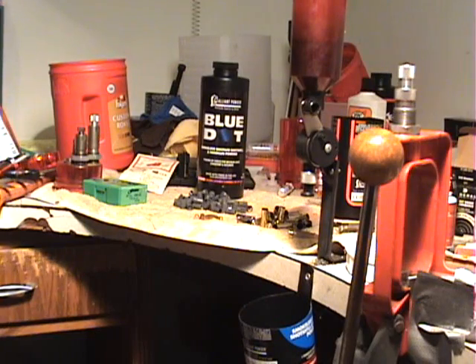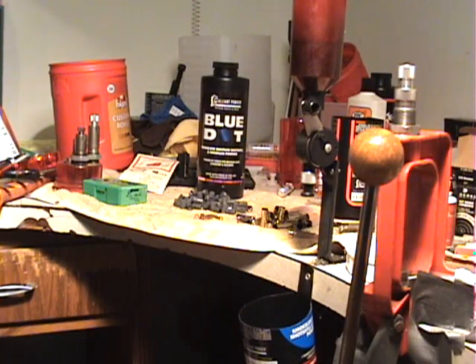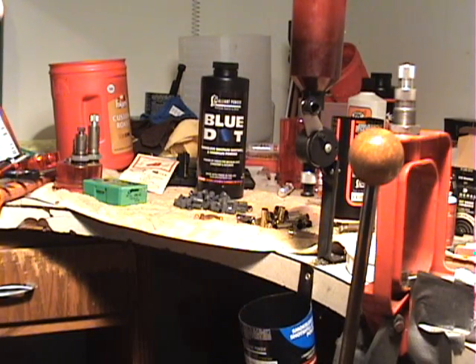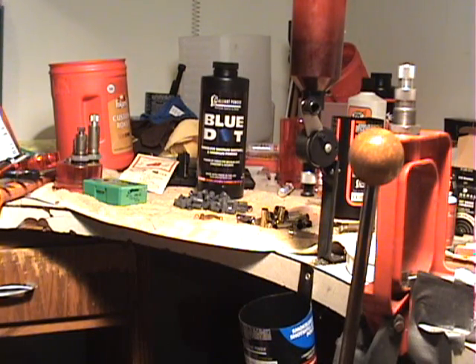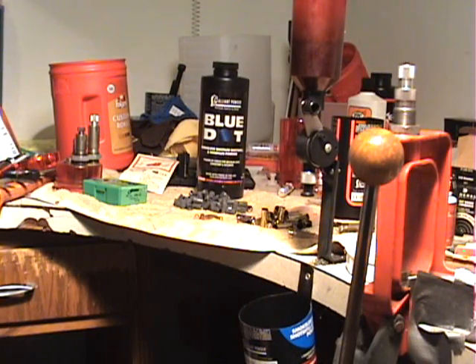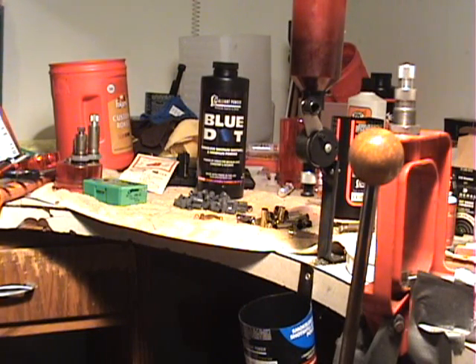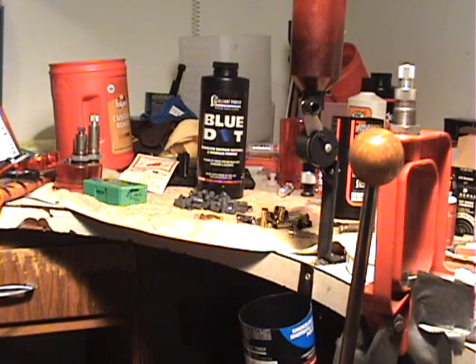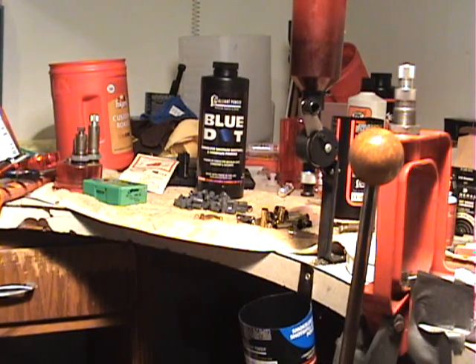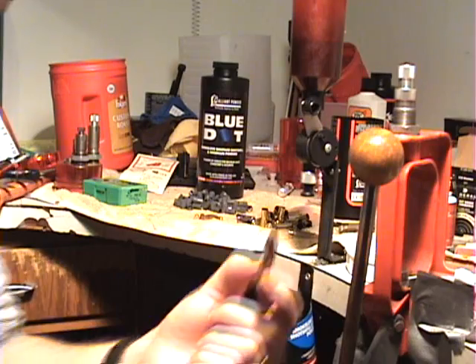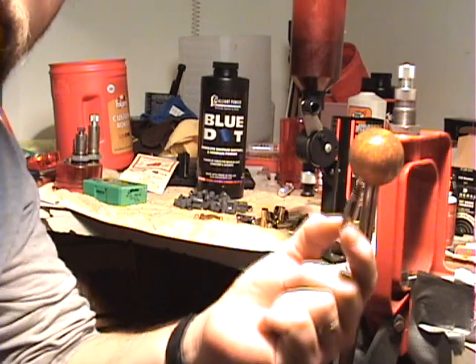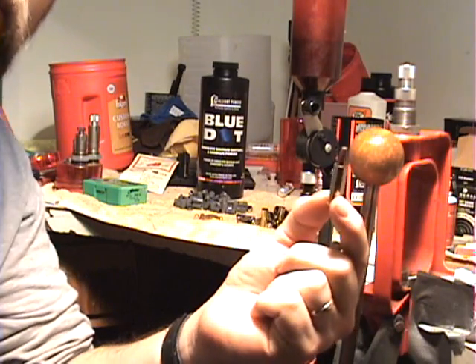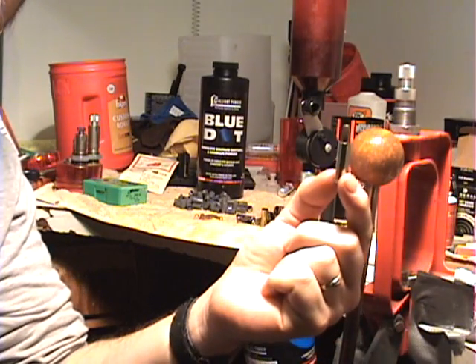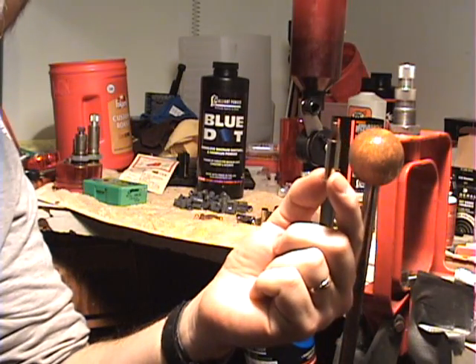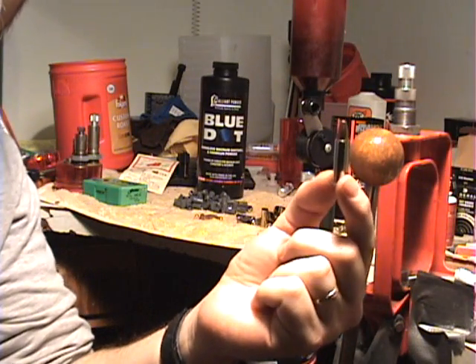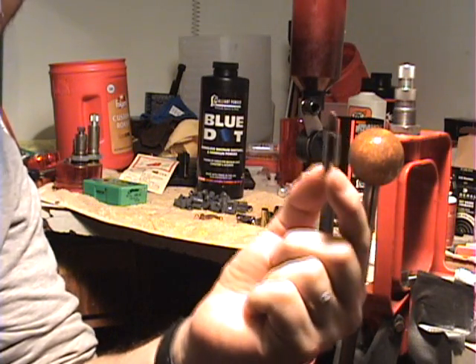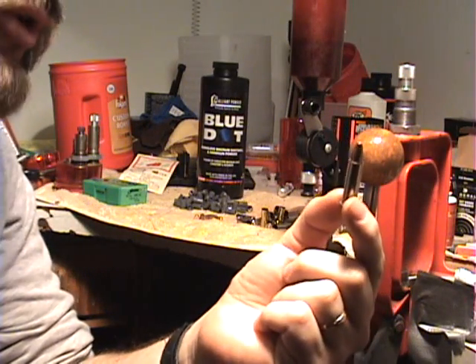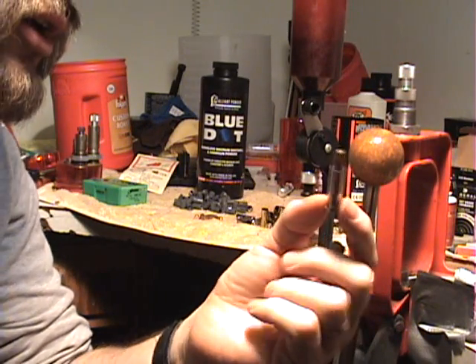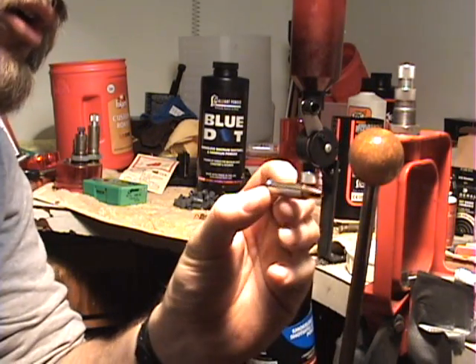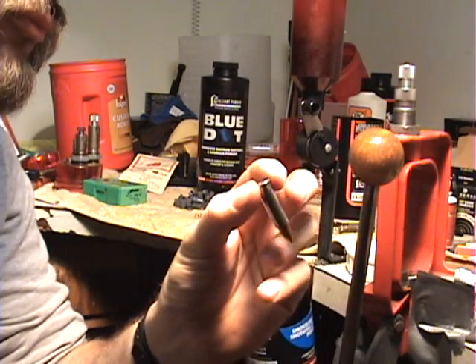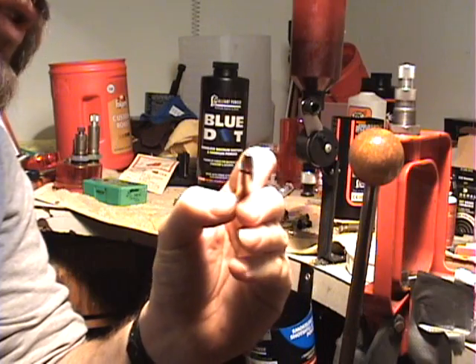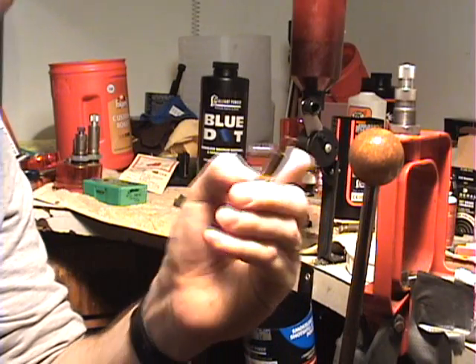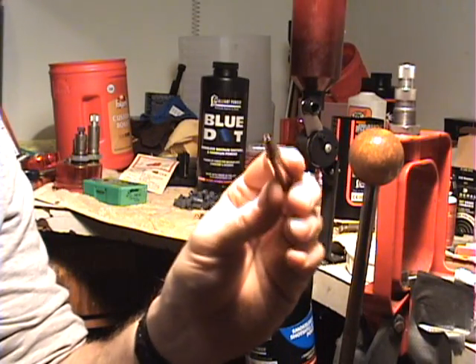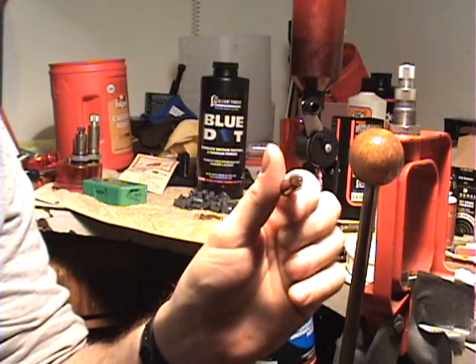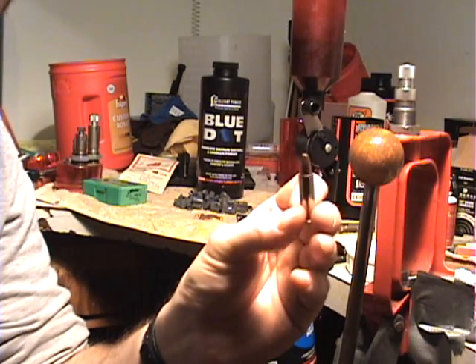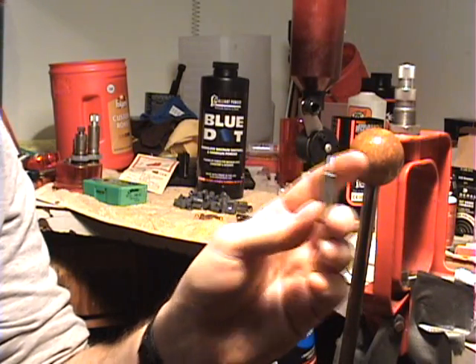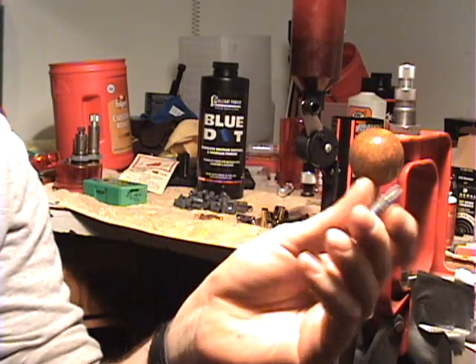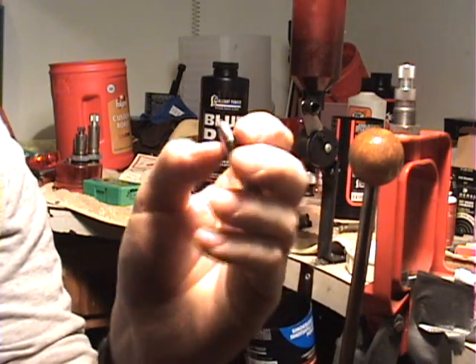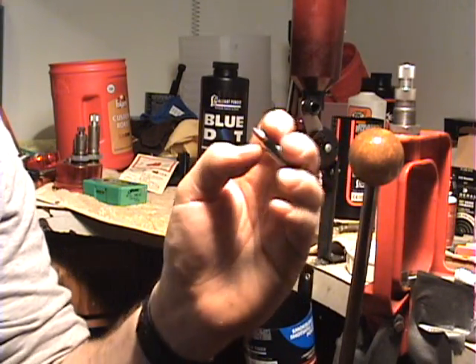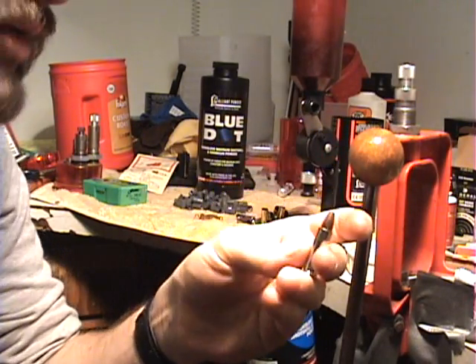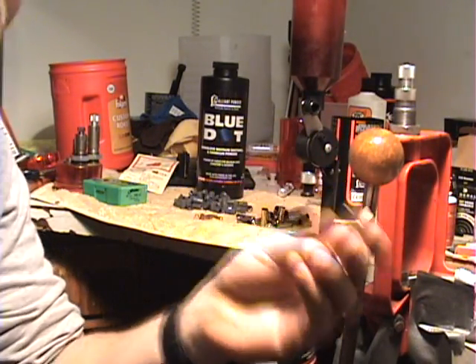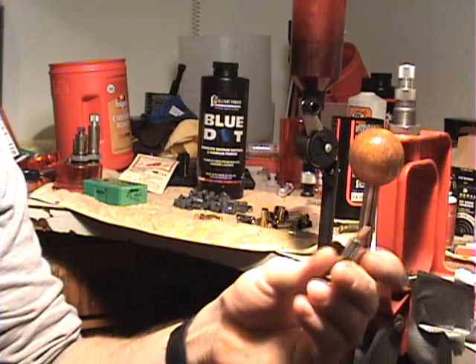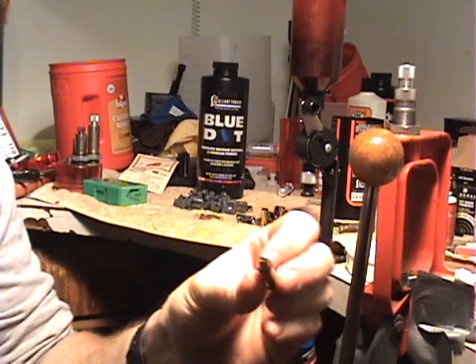Hello ladies and gents, Silicon Wolverine here with another reload video. Today we're going to take a look at my 357 Magnum SABO round. This is something I came up with when I was experimenting with sabos a long time ago and I've just gotten around to doing a video on it now.